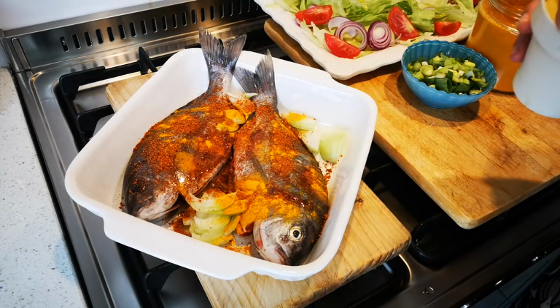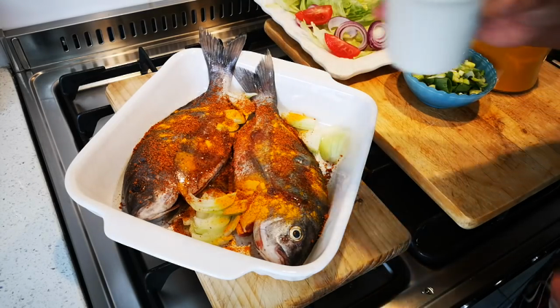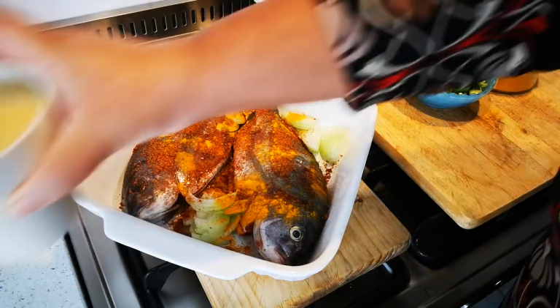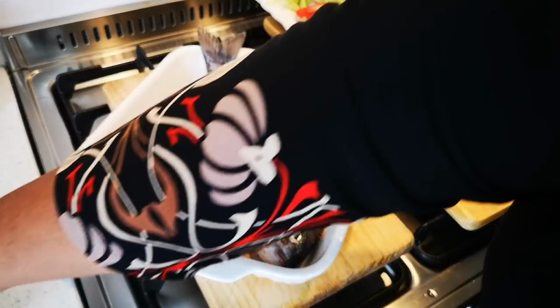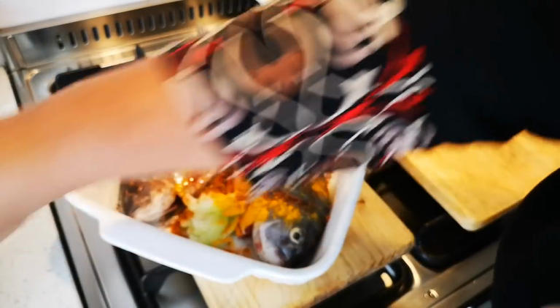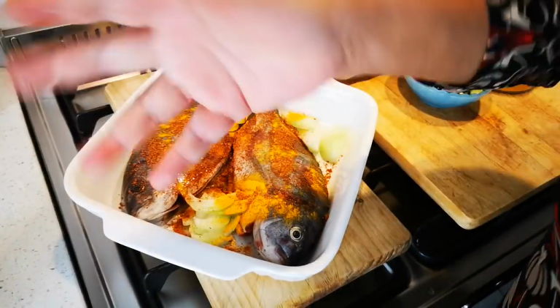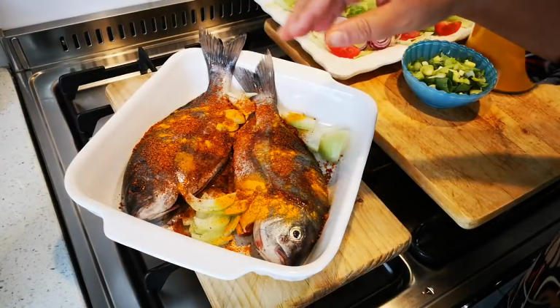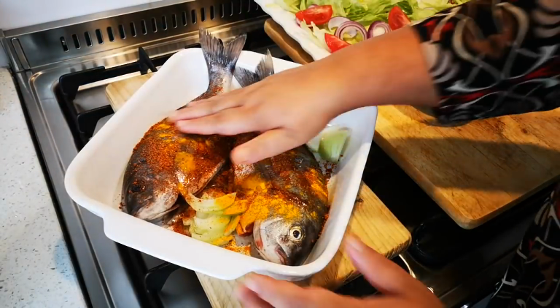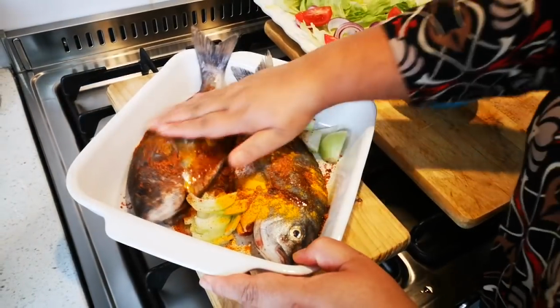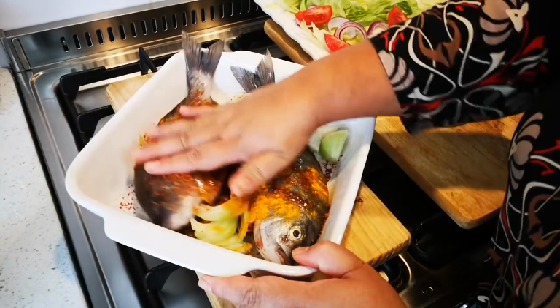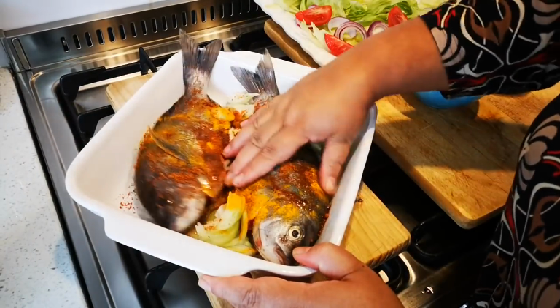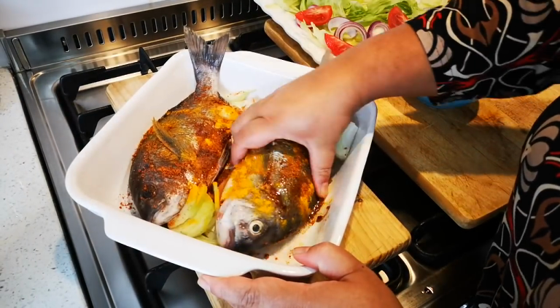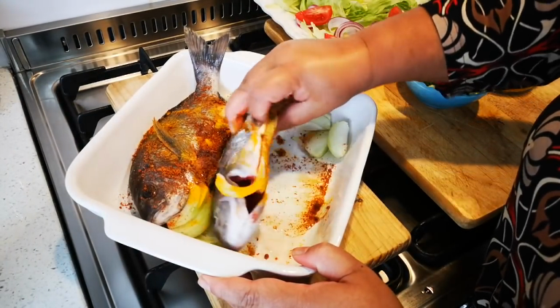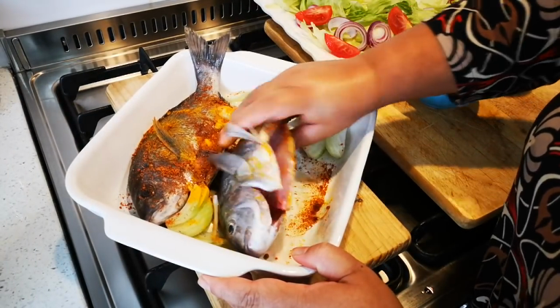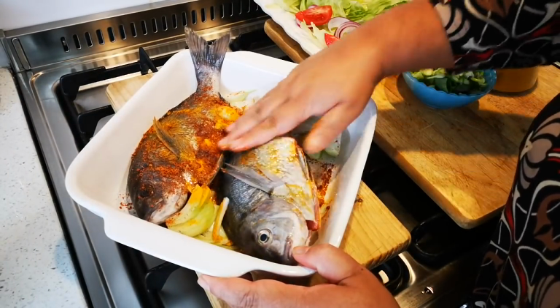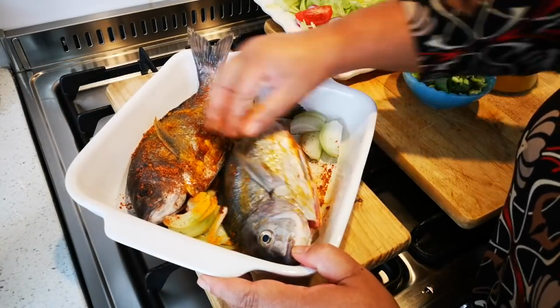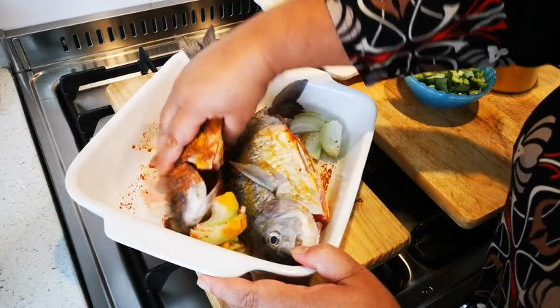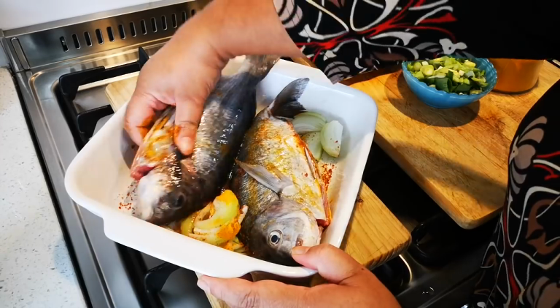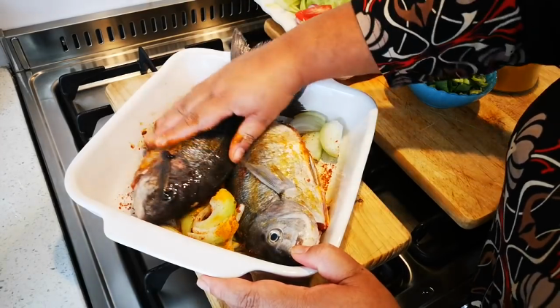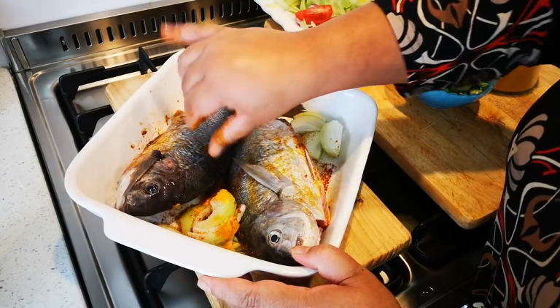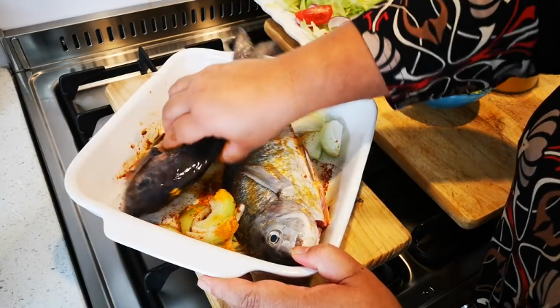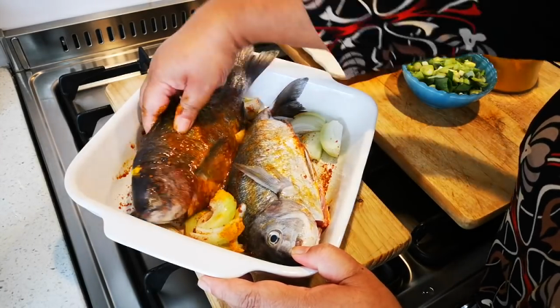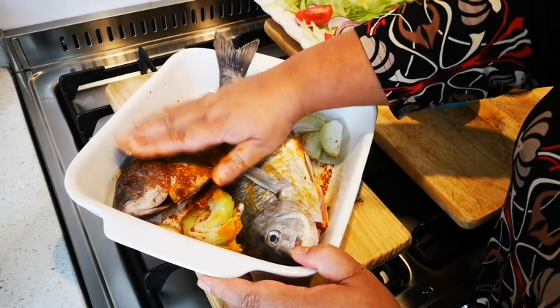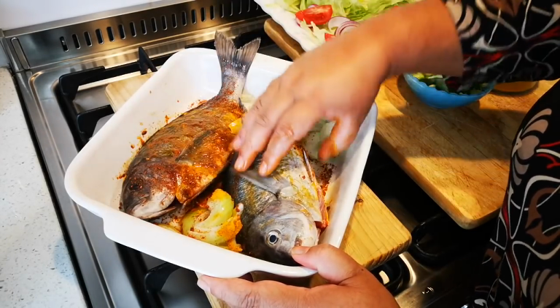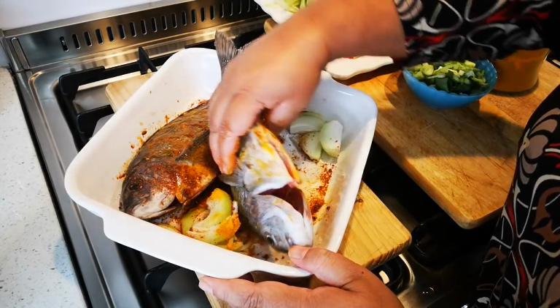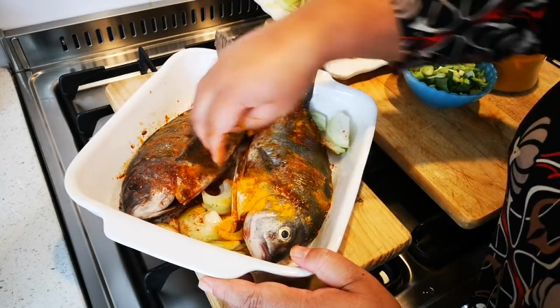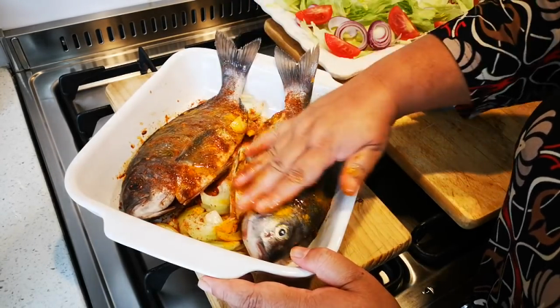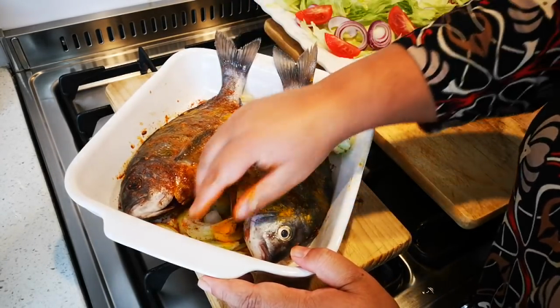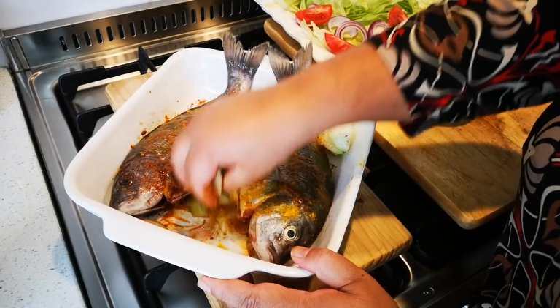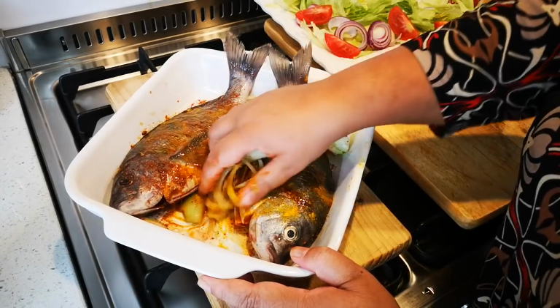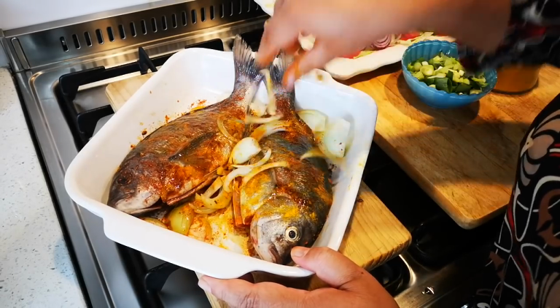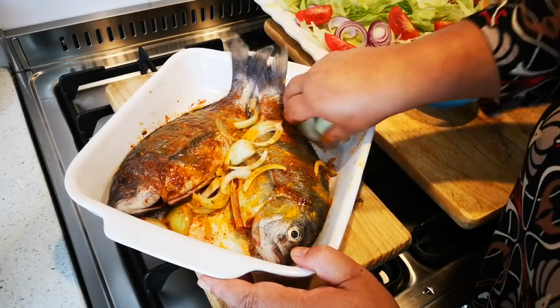Now this is just a quick meal that I'm making — sorry for my hand guys. You can add any spice that you like, you can do as you please, whatever you prefer. So this has been cleaned properly. I've got an onion in here.